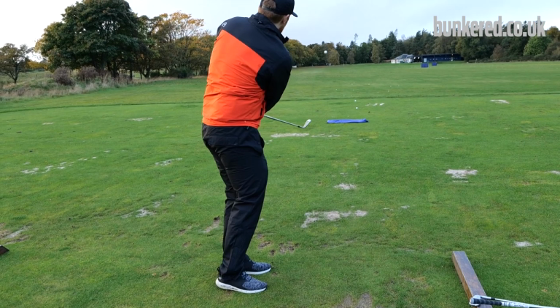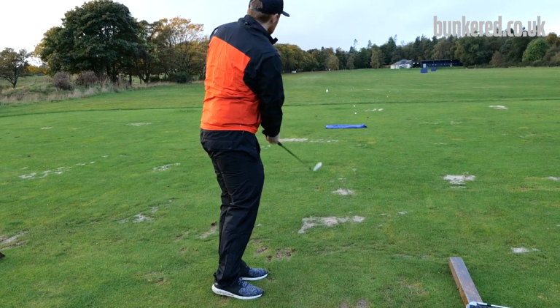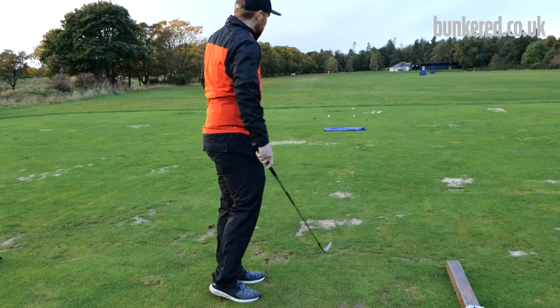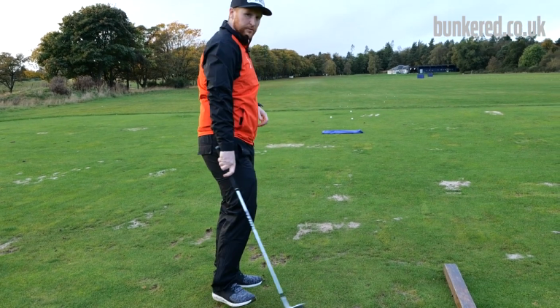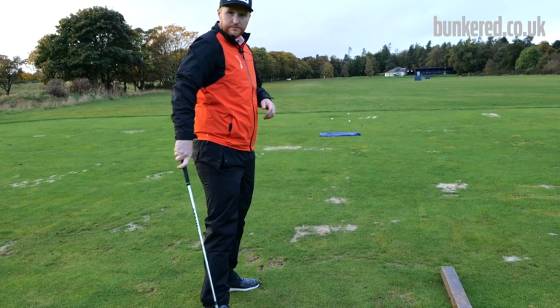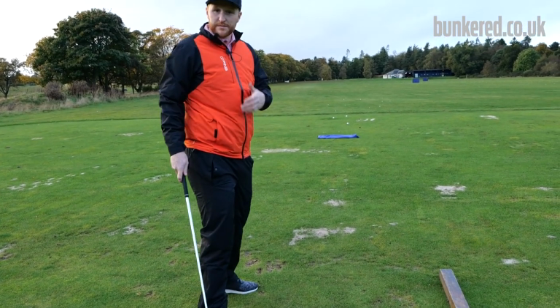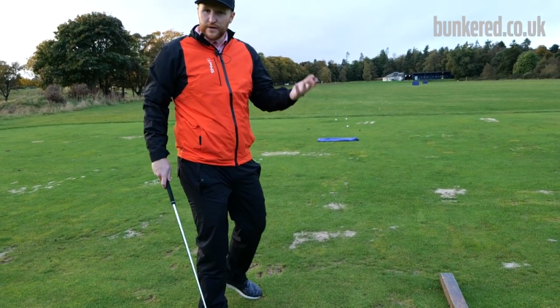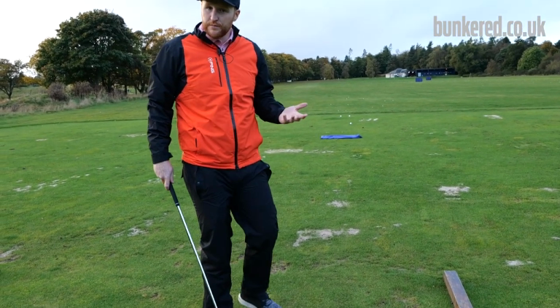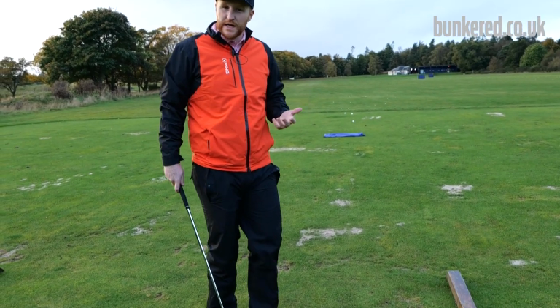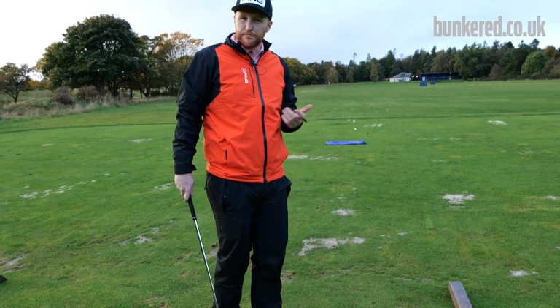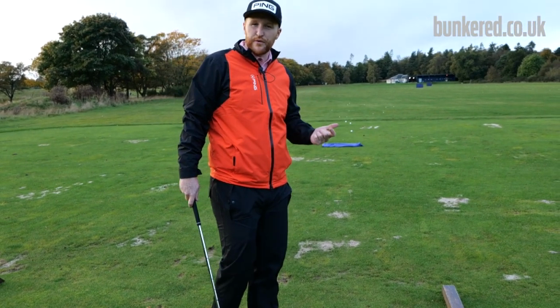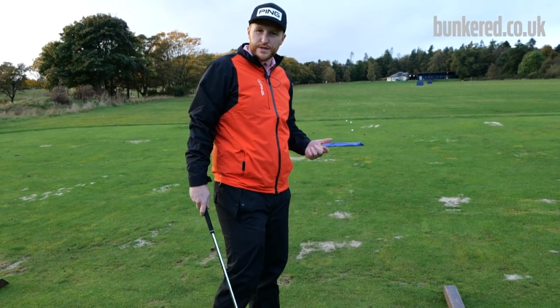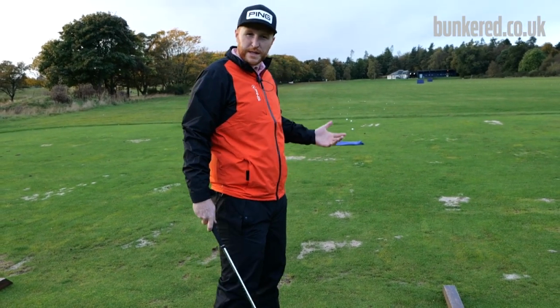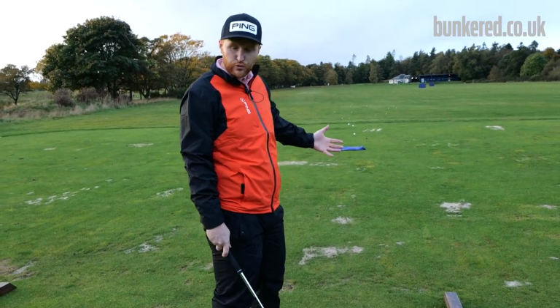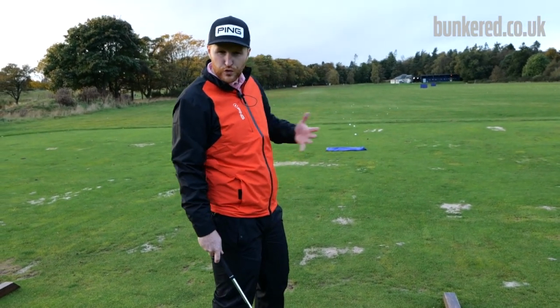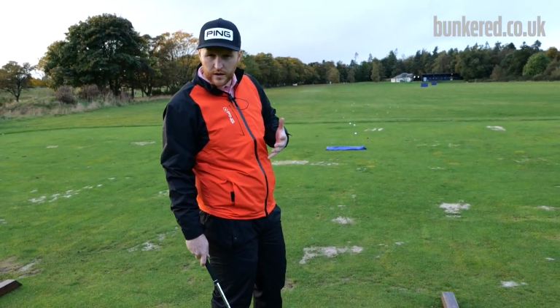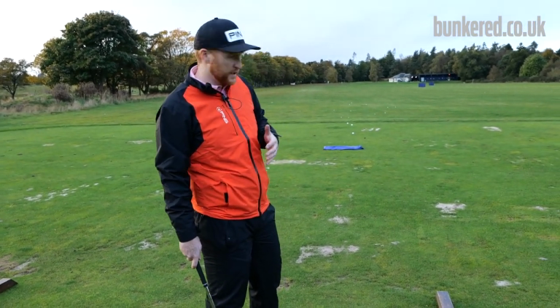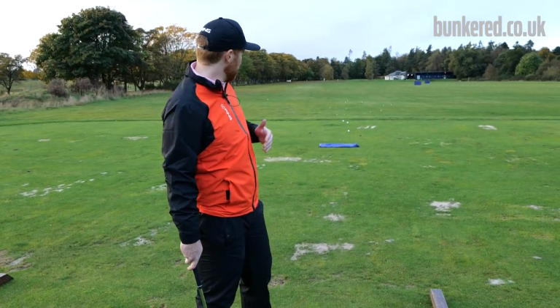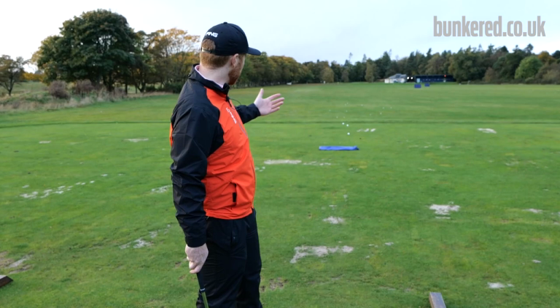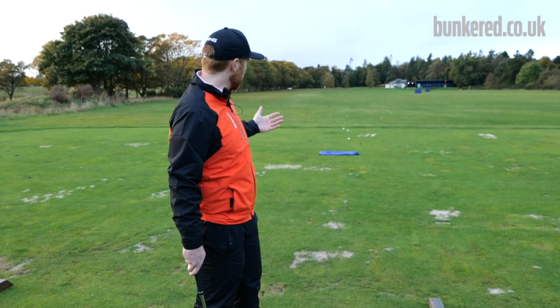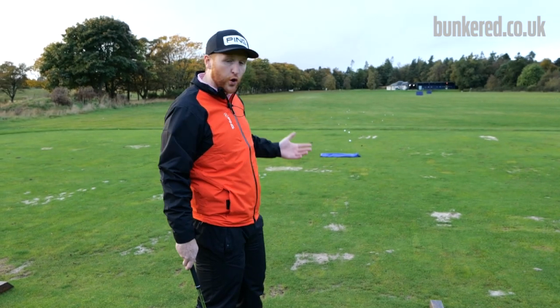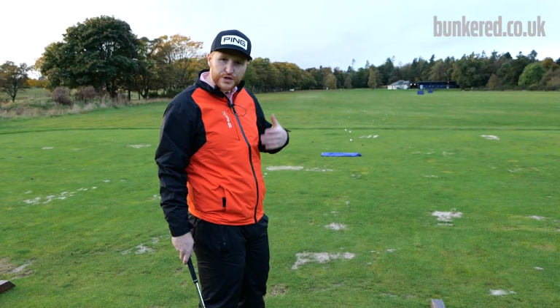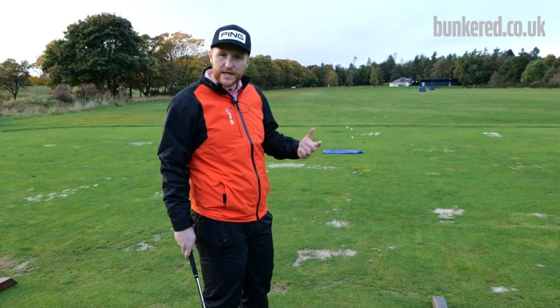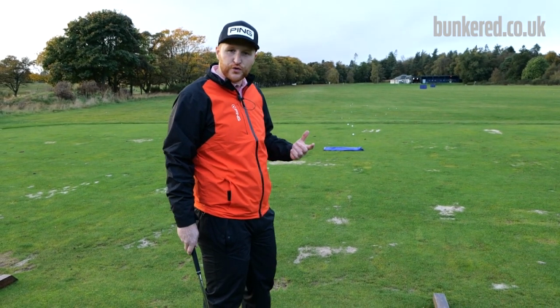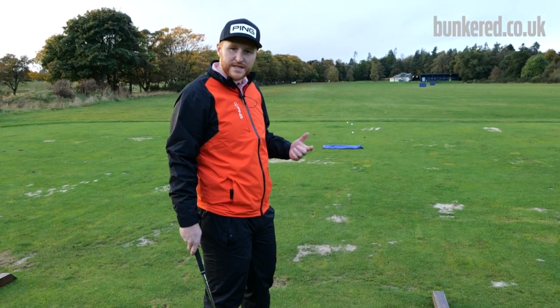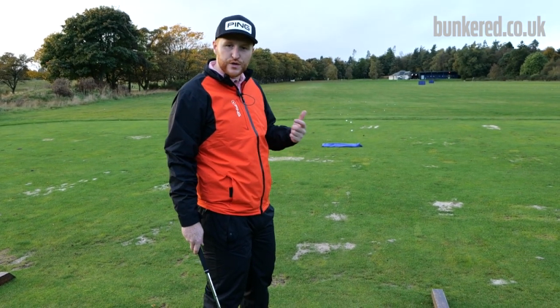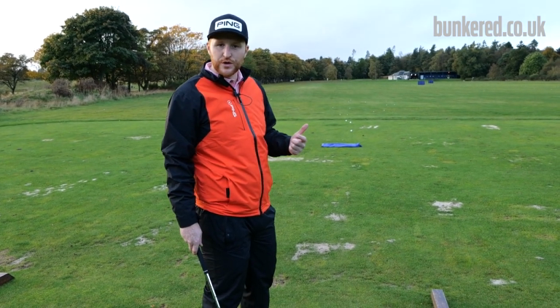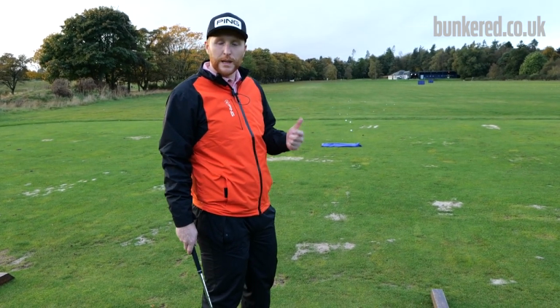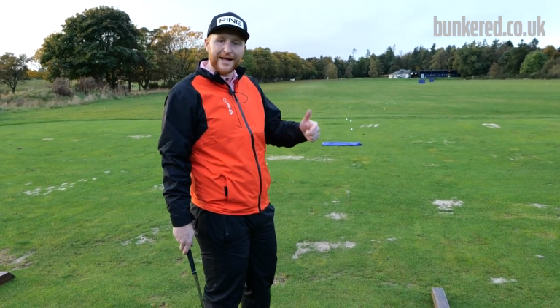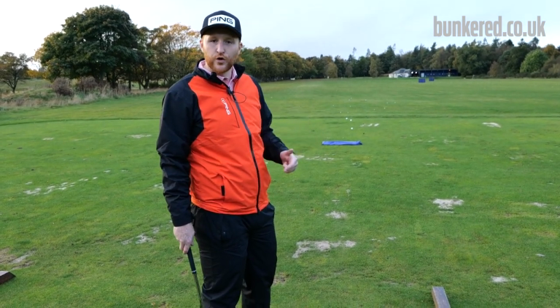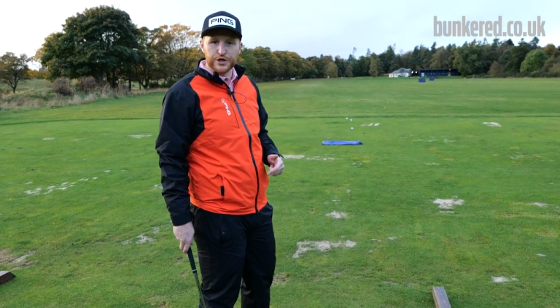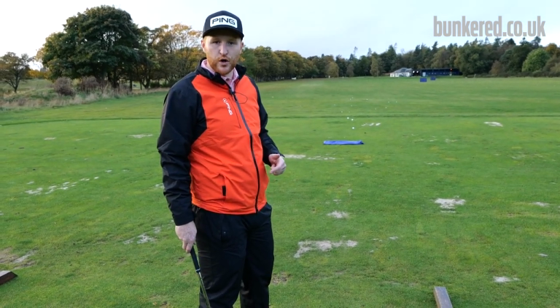You can change it up — use different clubs, hit some bump and runs, bring the towel closer or put it further away. All it's doing is getting you used to landing the ball on a spot.